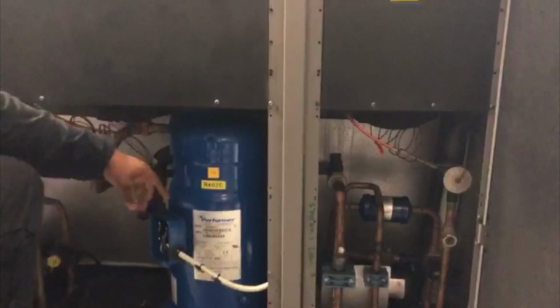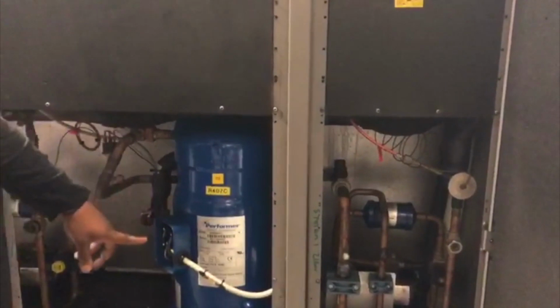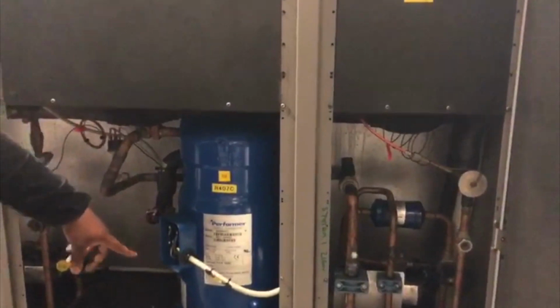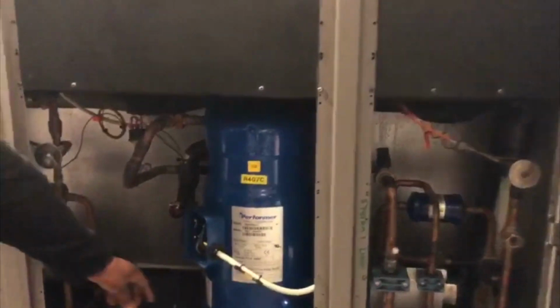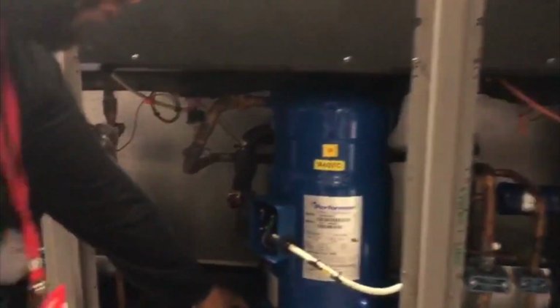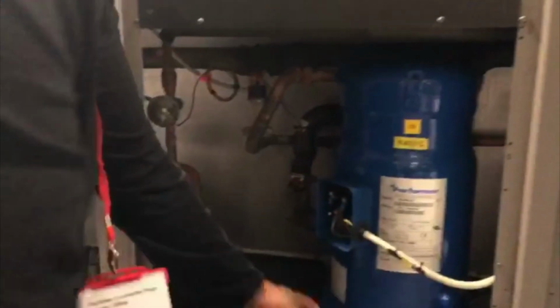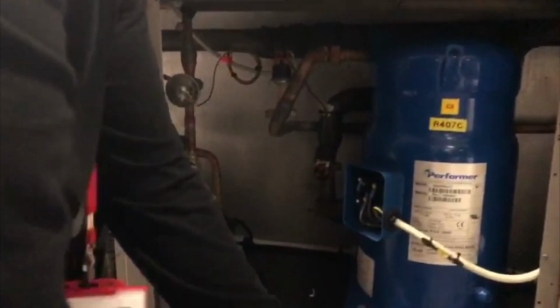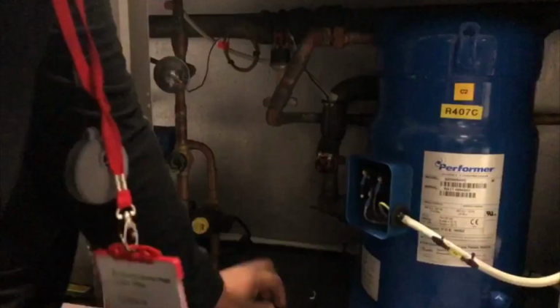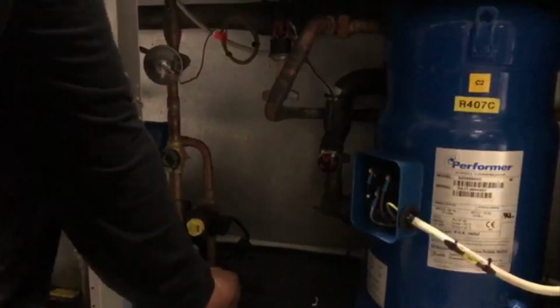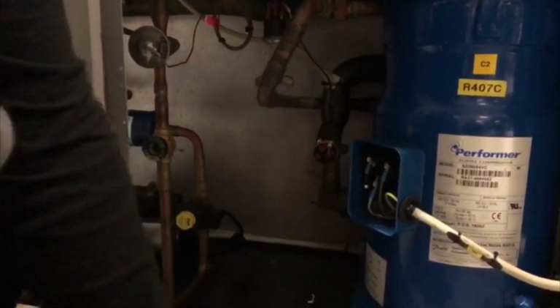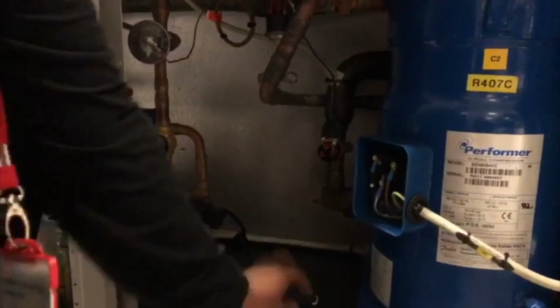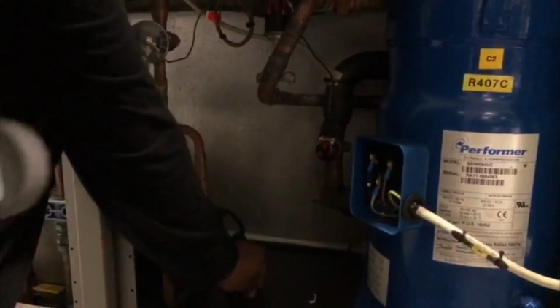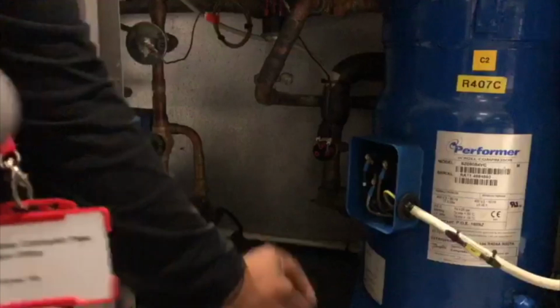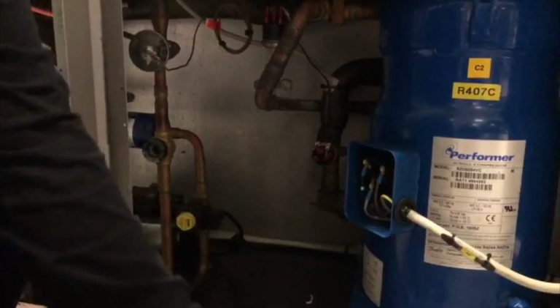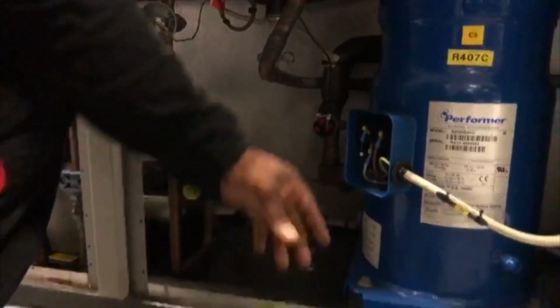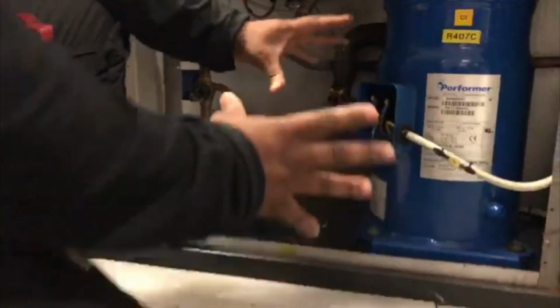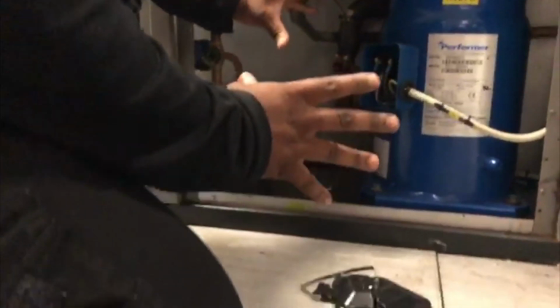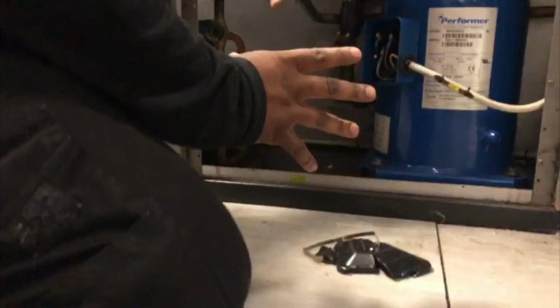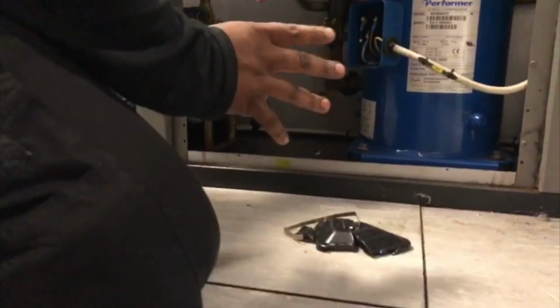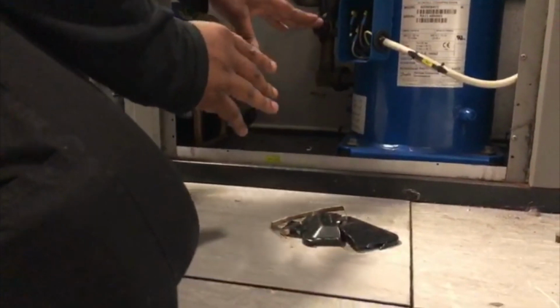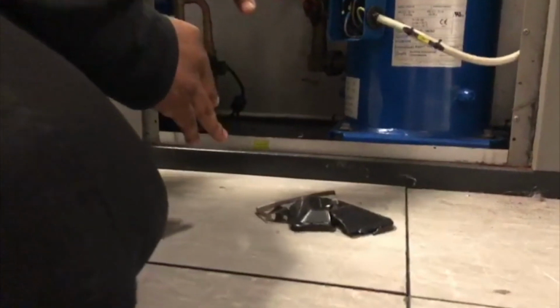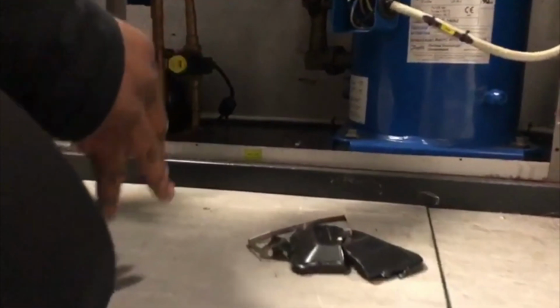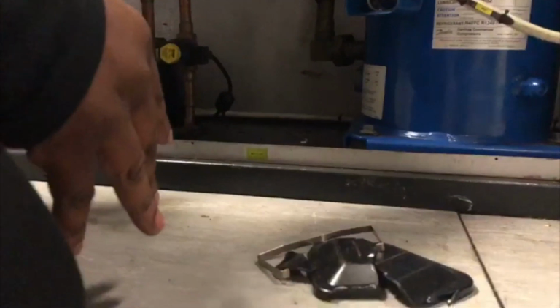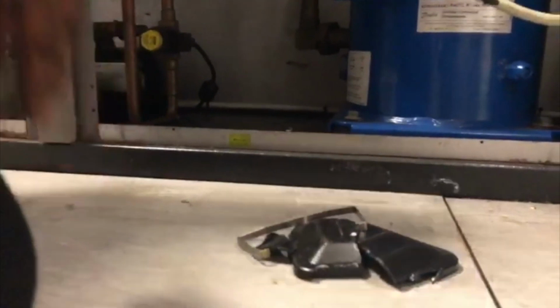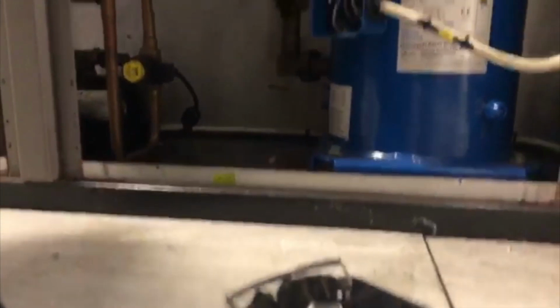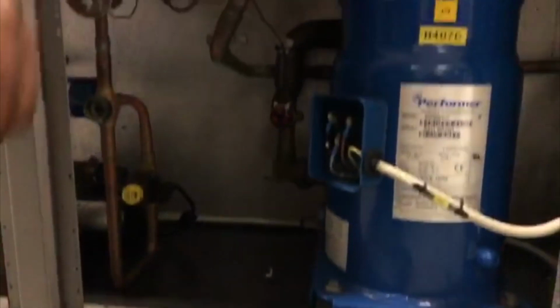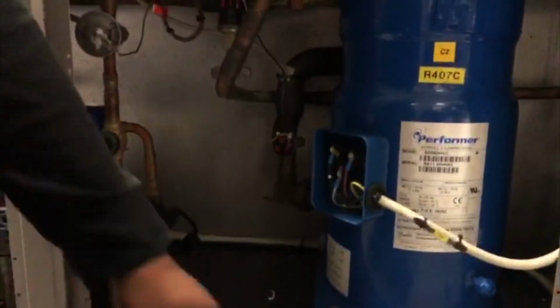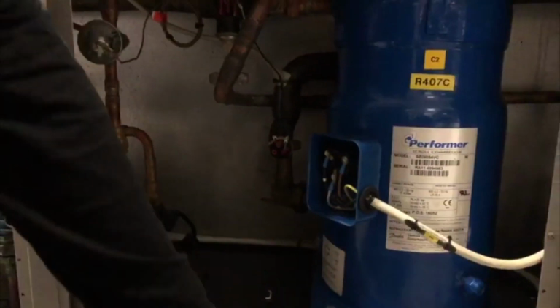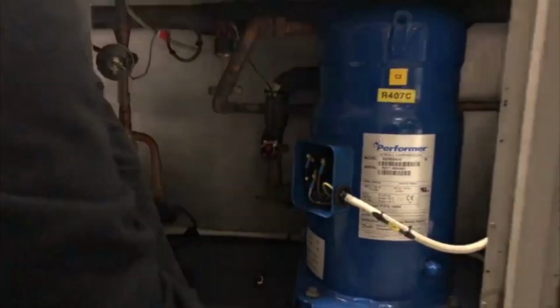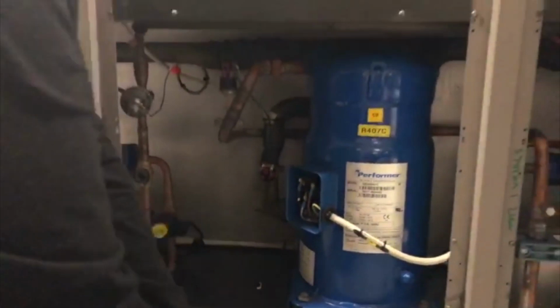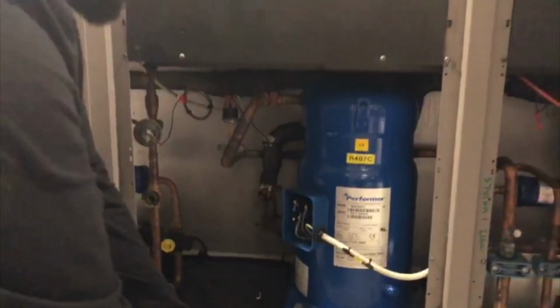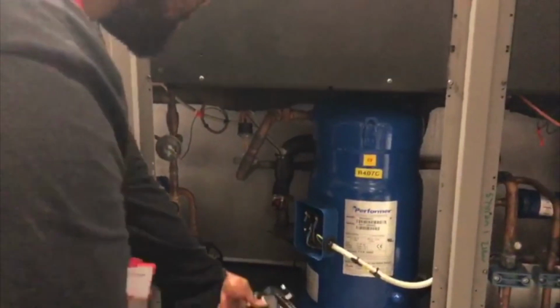The cover's broken off, as you can see. So it makes the compressor unsafe — you've got three phase right there. So this needs to be replaced; it's one of the first things.